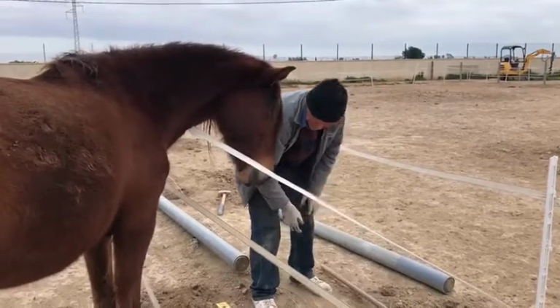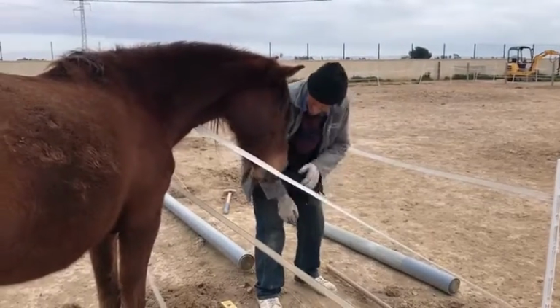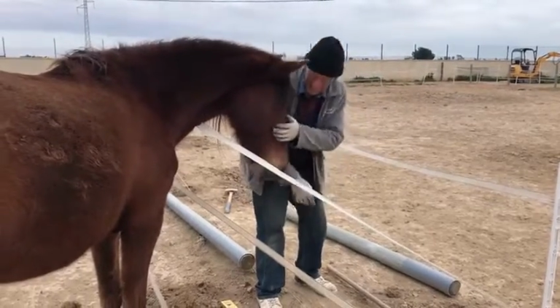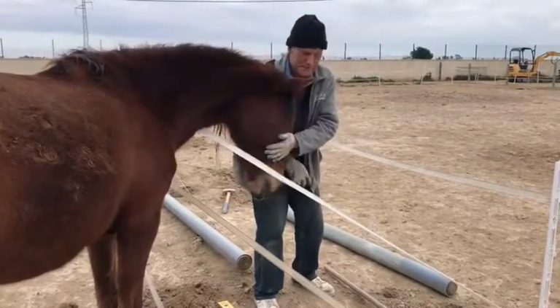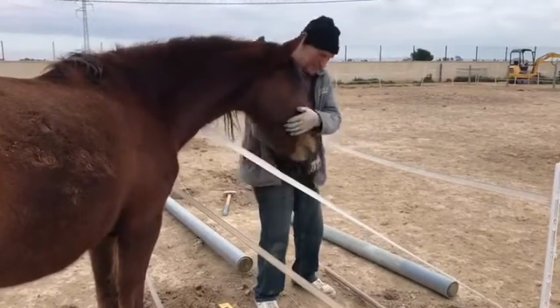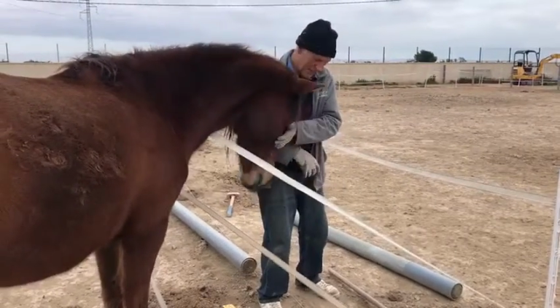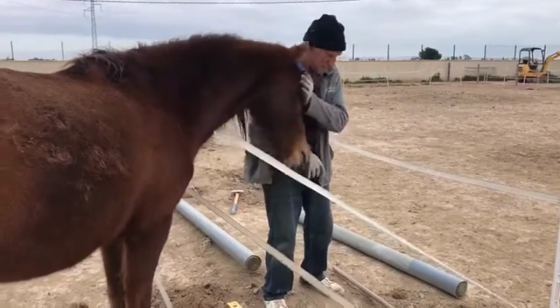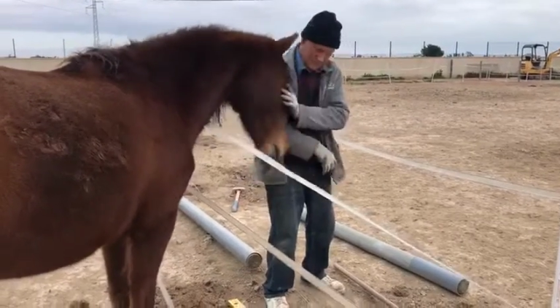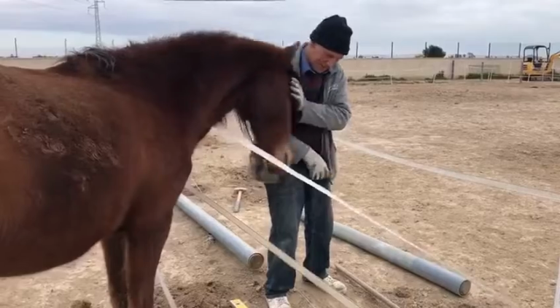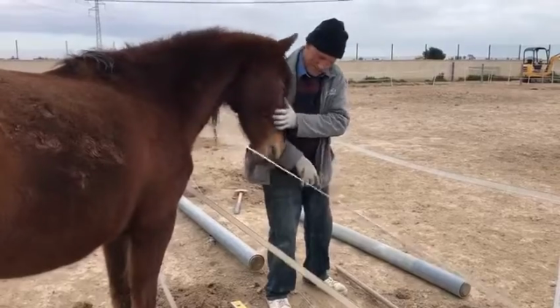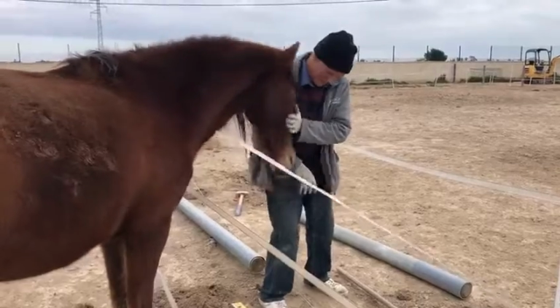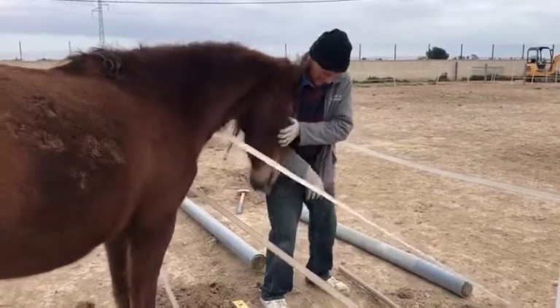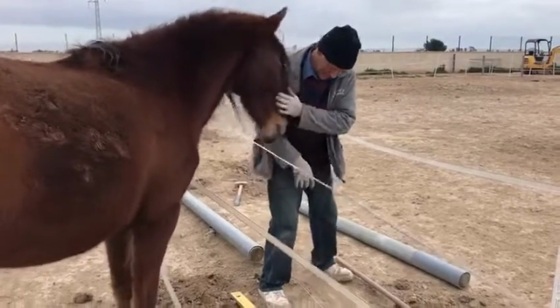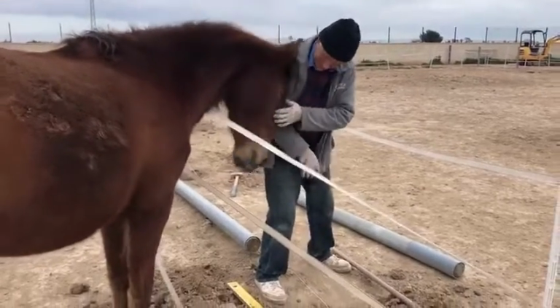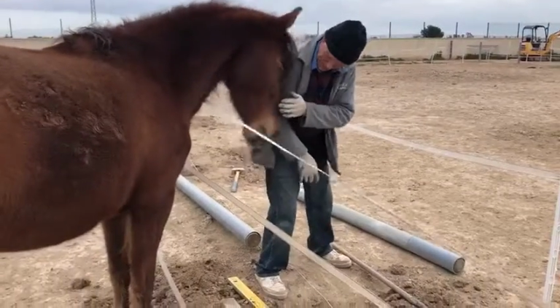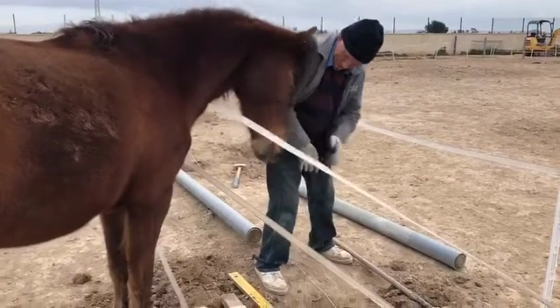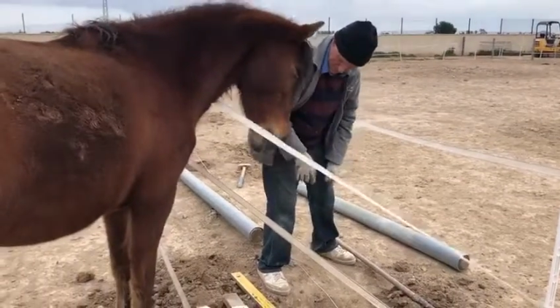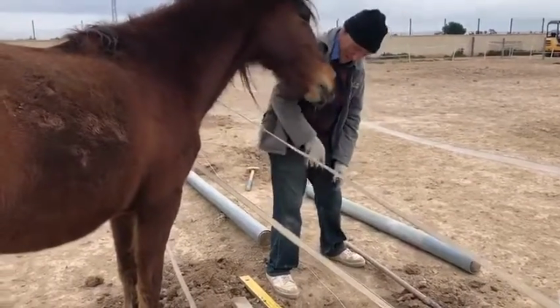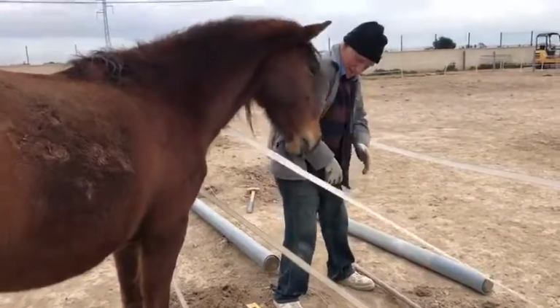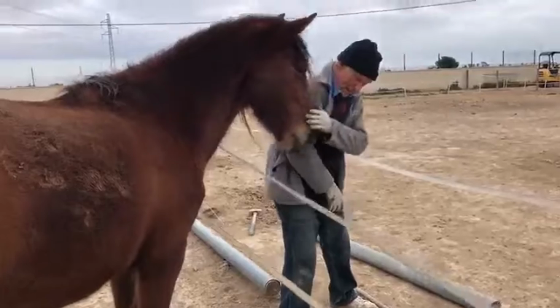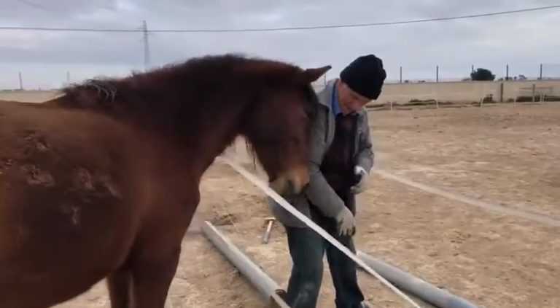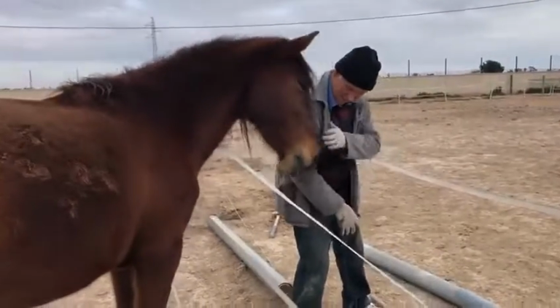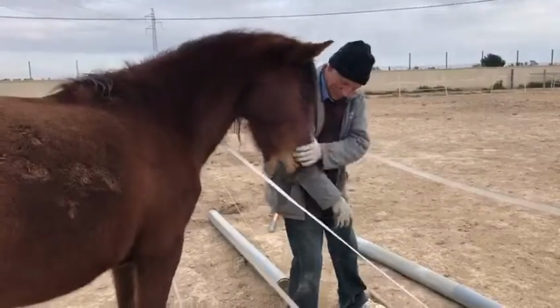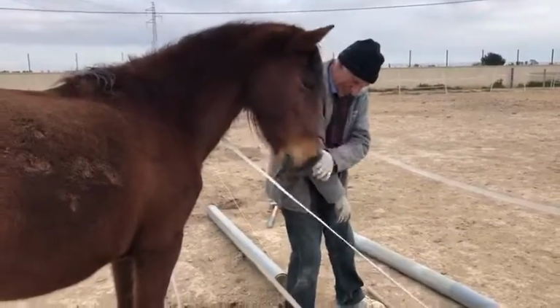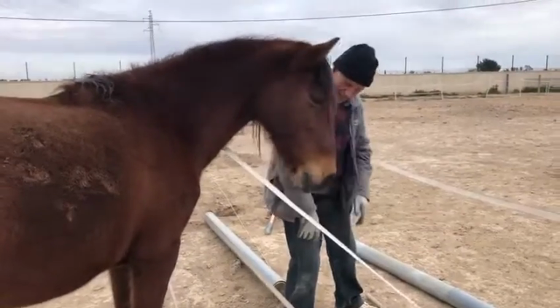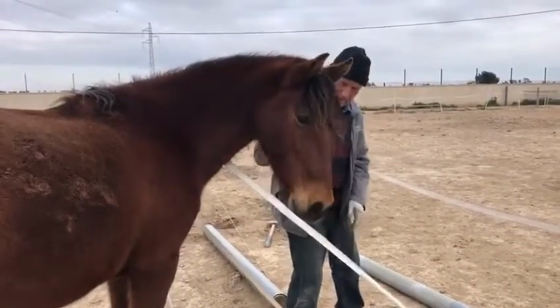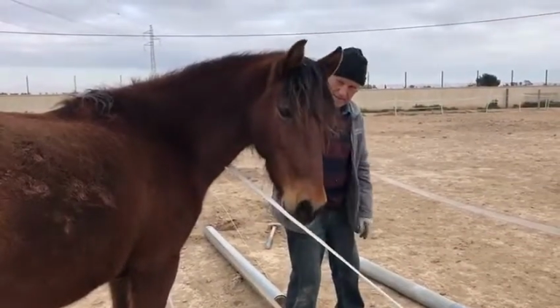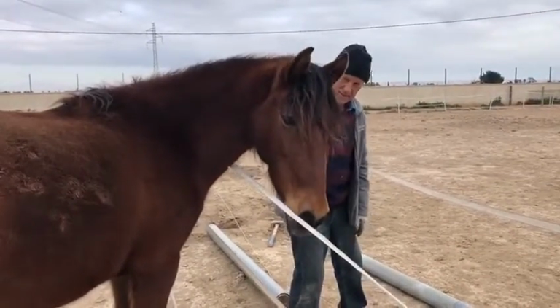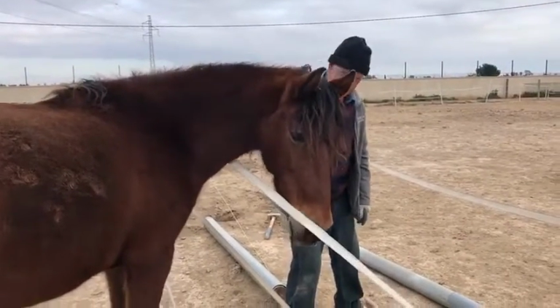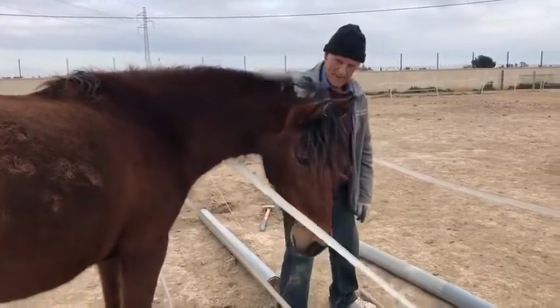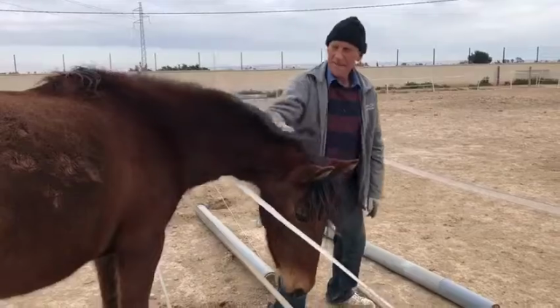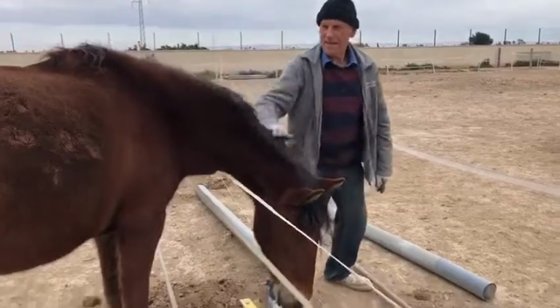Rod is continuing the new project for this year, getting the secure fencing all around the rescue centre. As you can see, he has a little bit of help at the moment from Nikita.